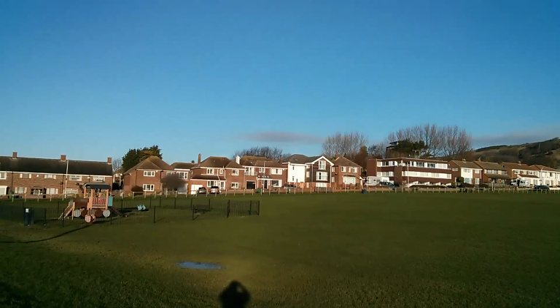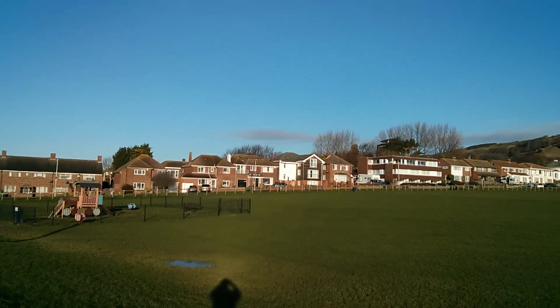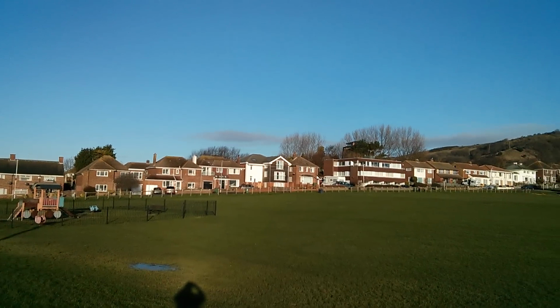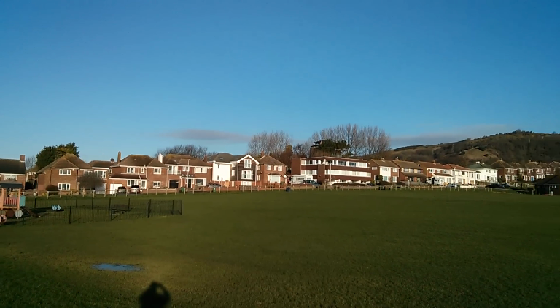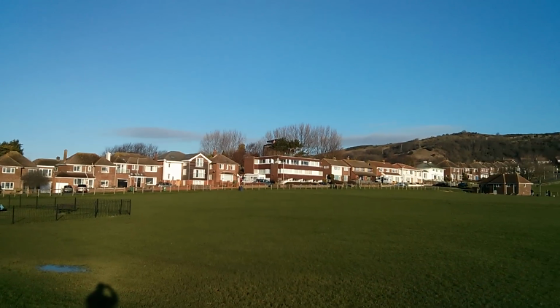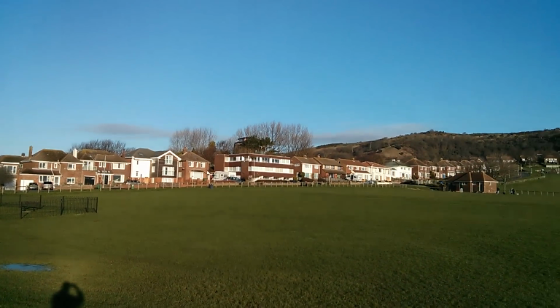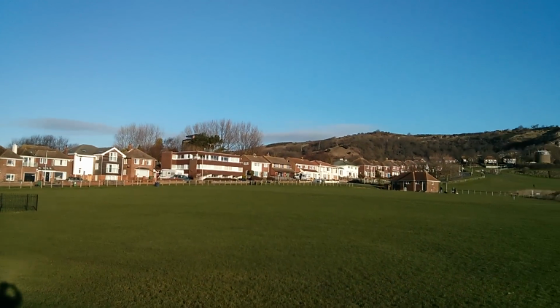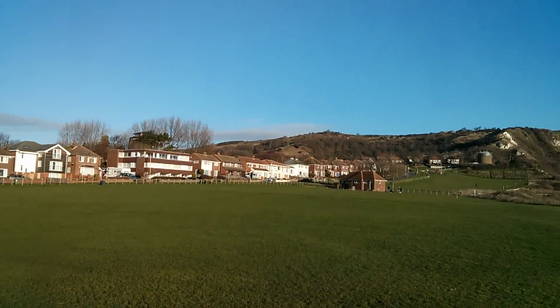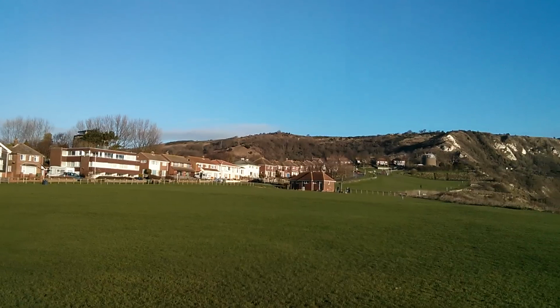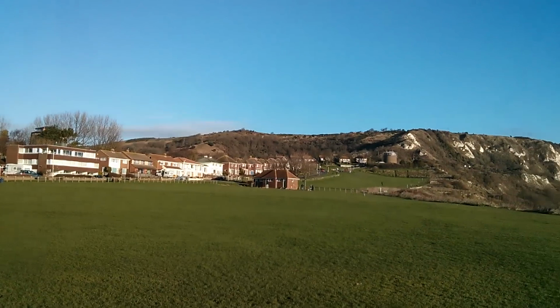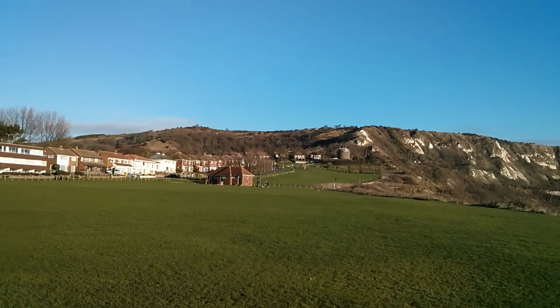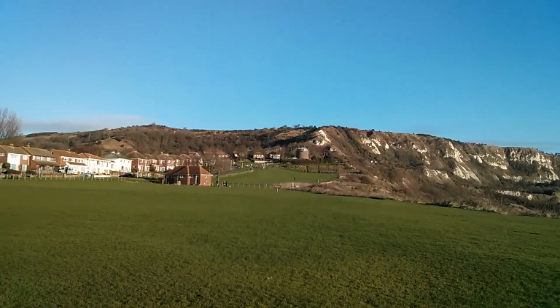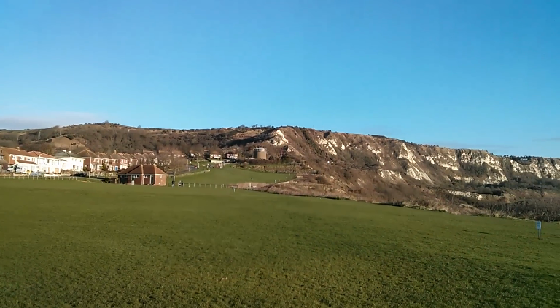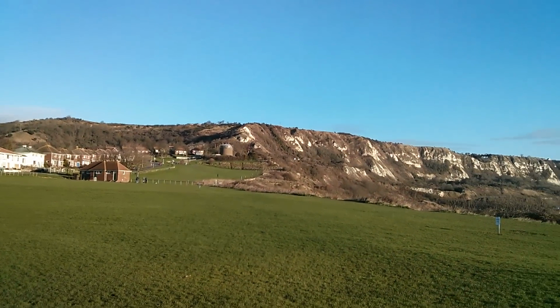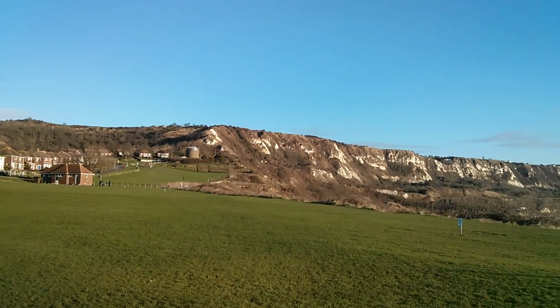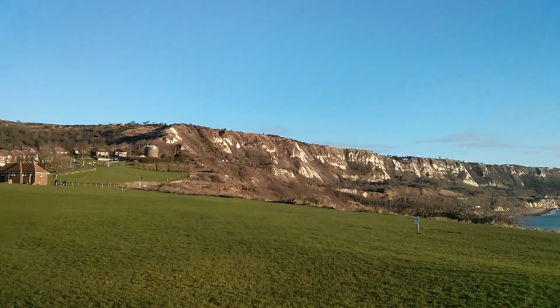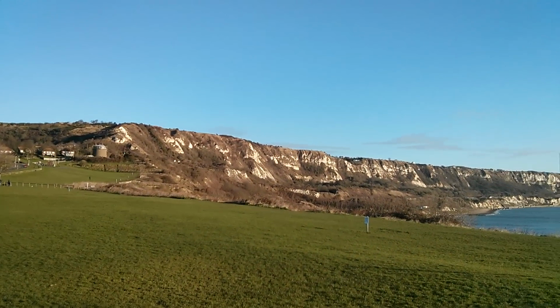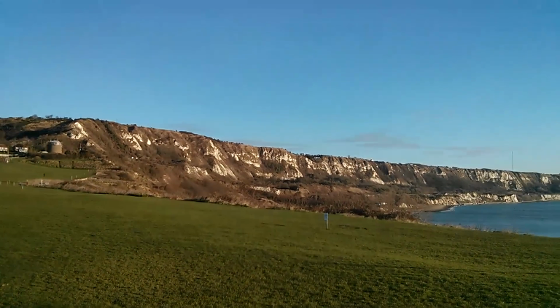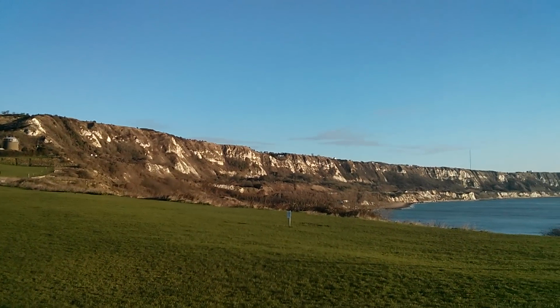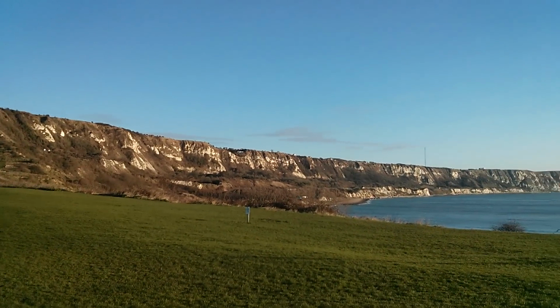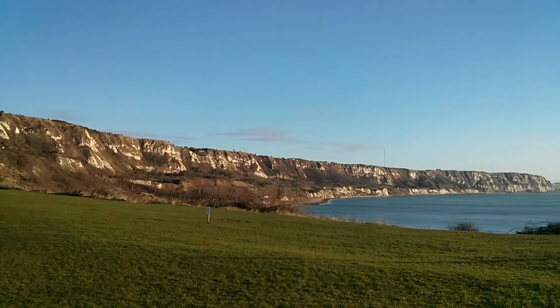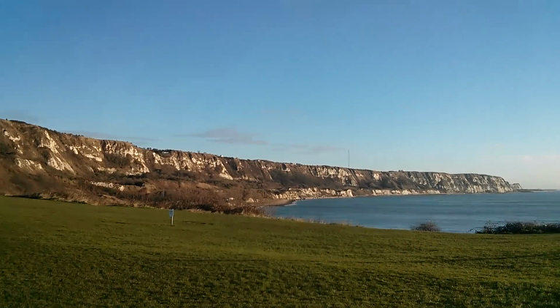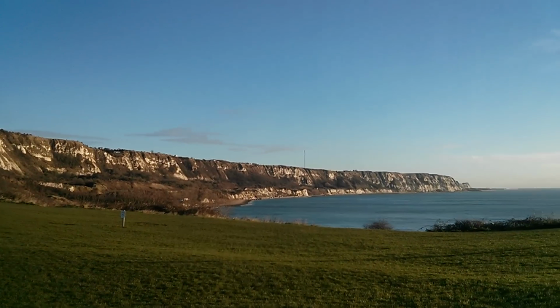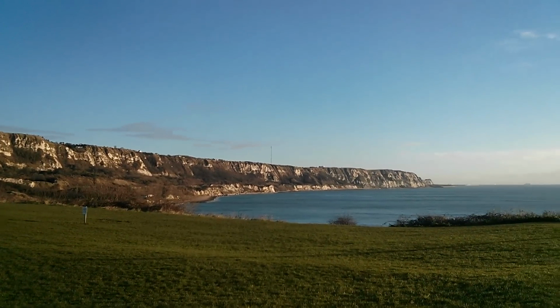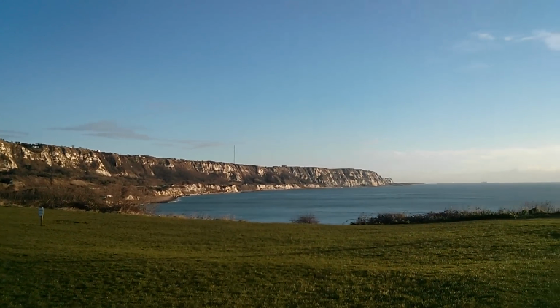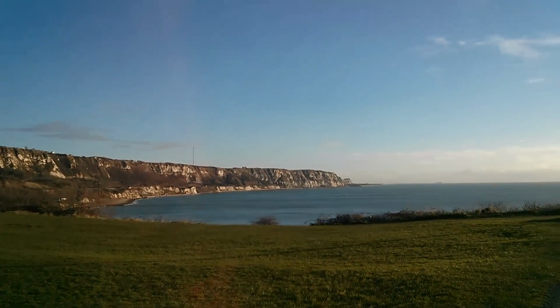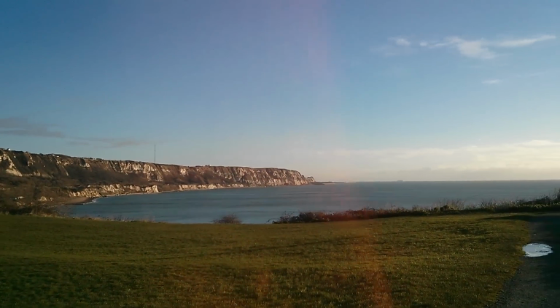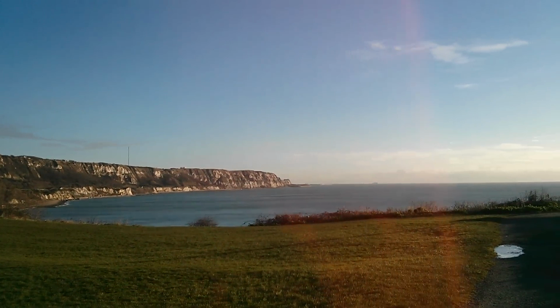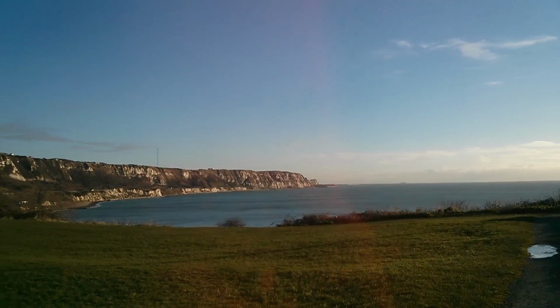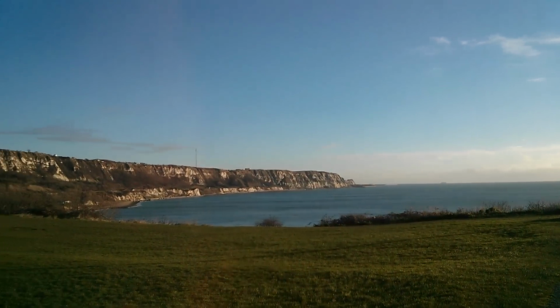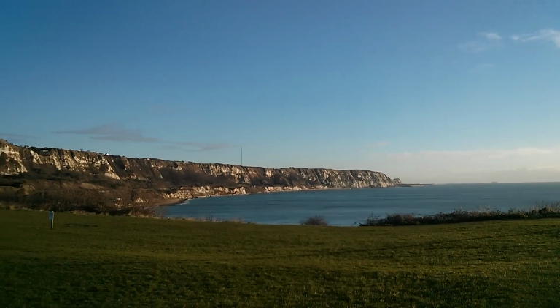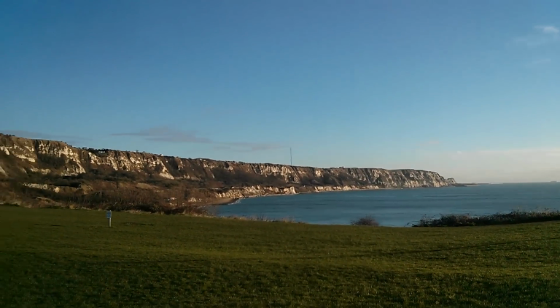Hi everyone, this is Dave from Geekanoids and what you're seeing now is some 1080p HD video footage captured with the LG Google Nexus 4. This is unedited, no colour correction, no changes to the audio, and we've got a nice bright and sunny day today.